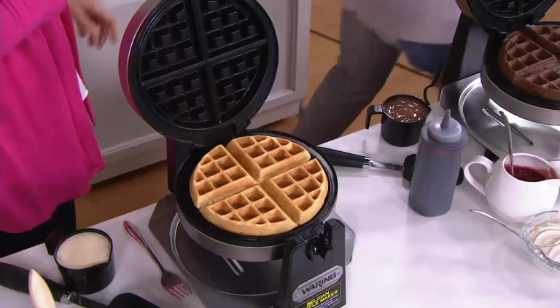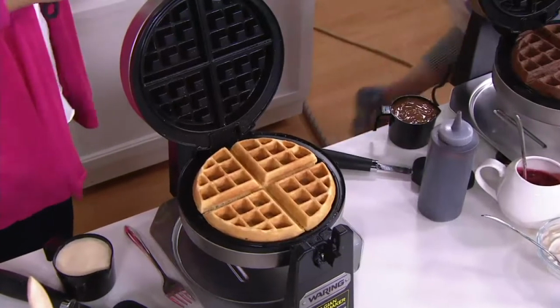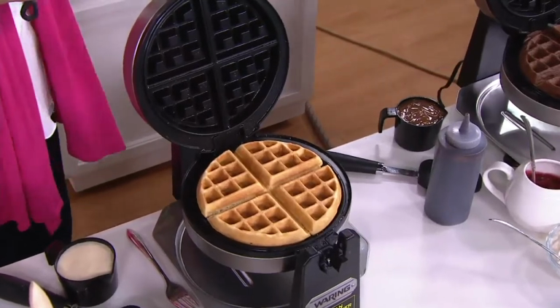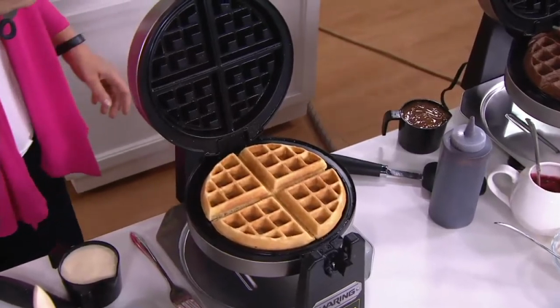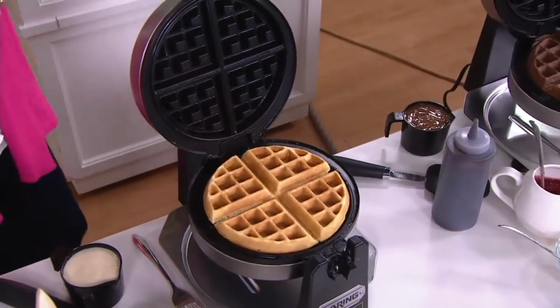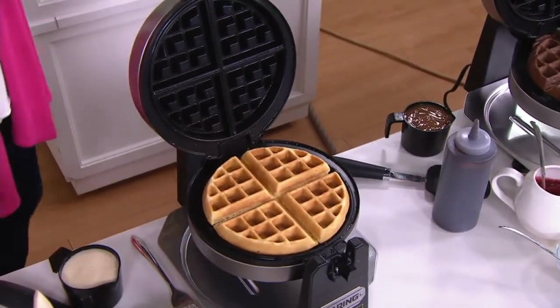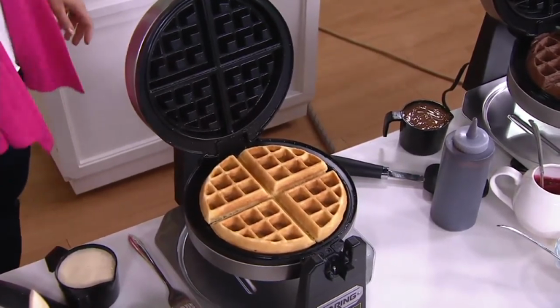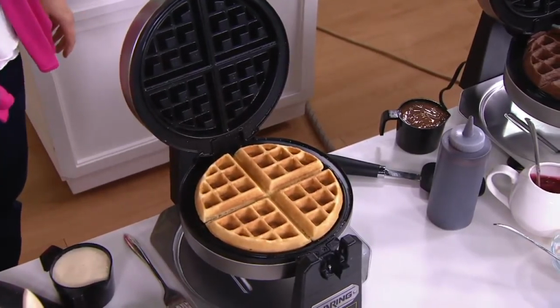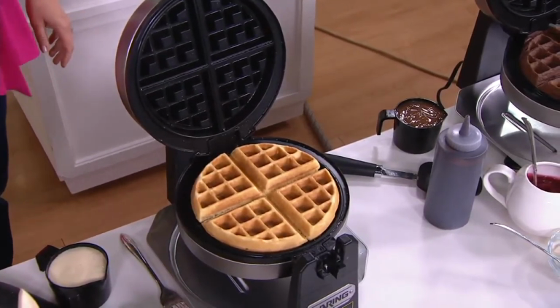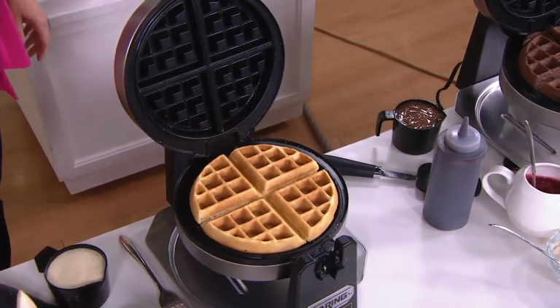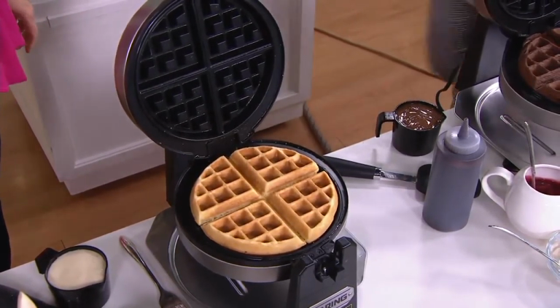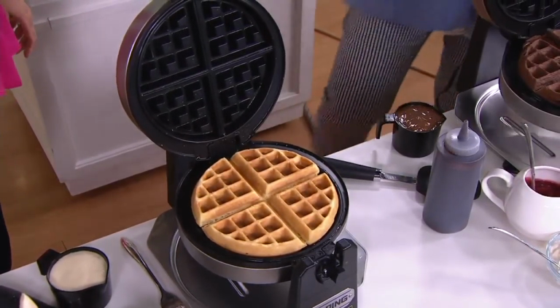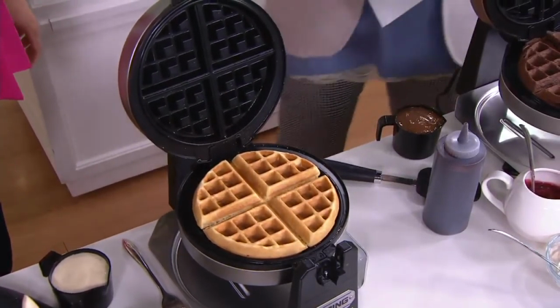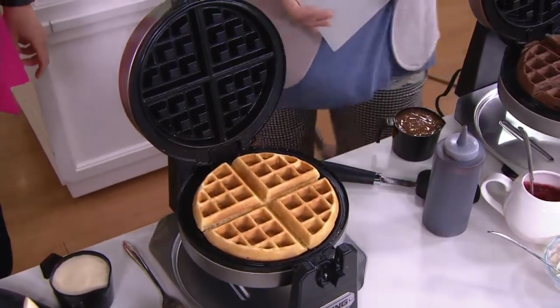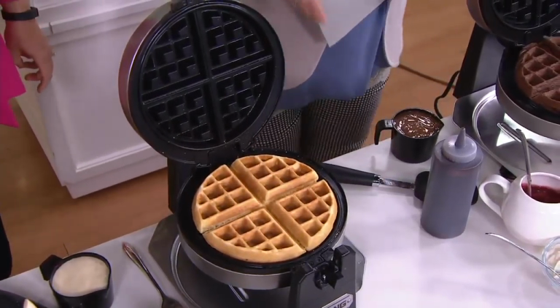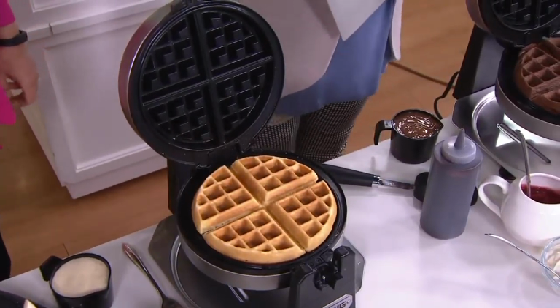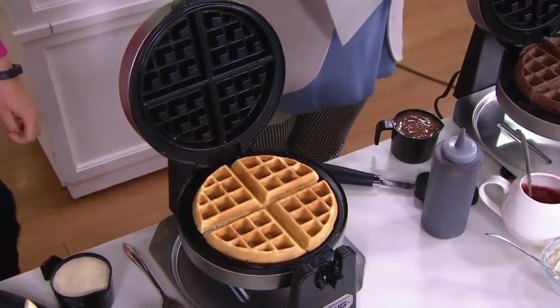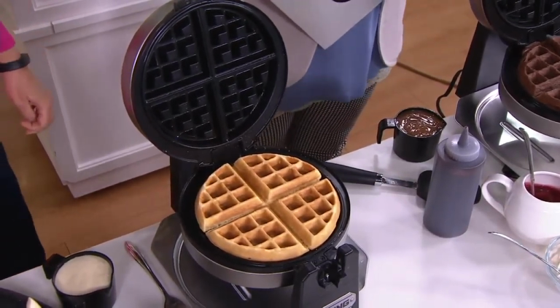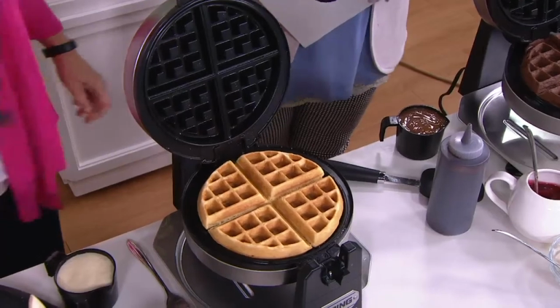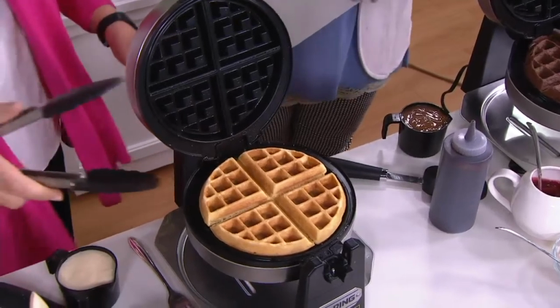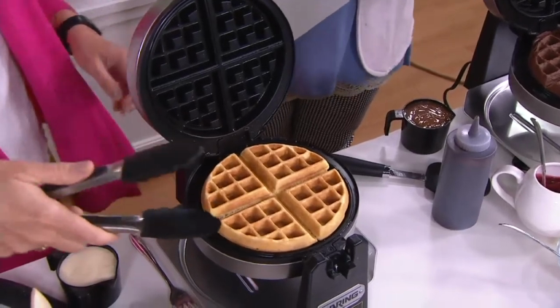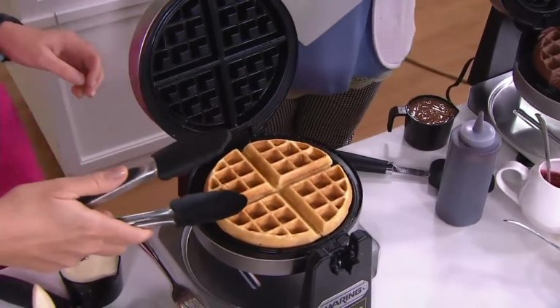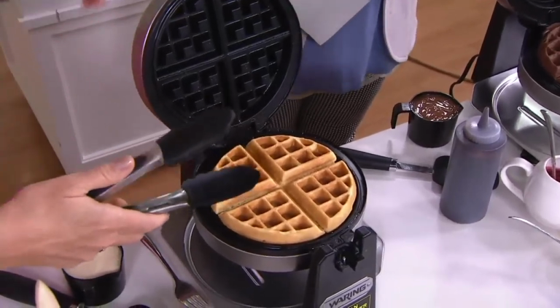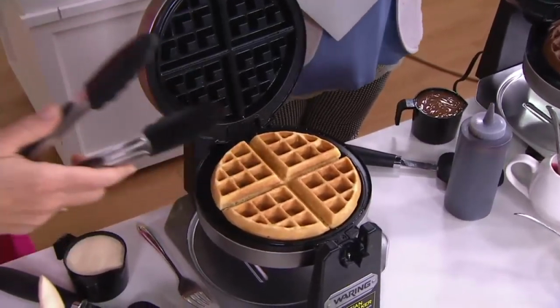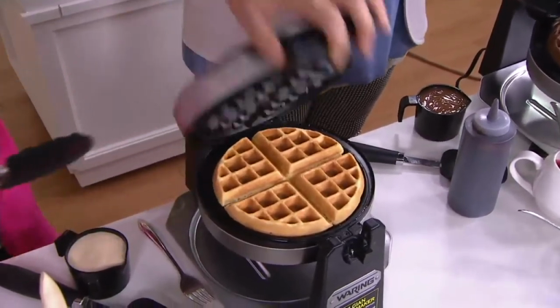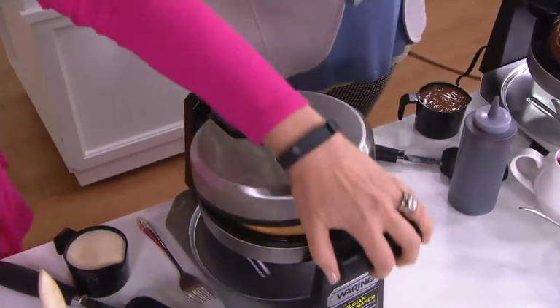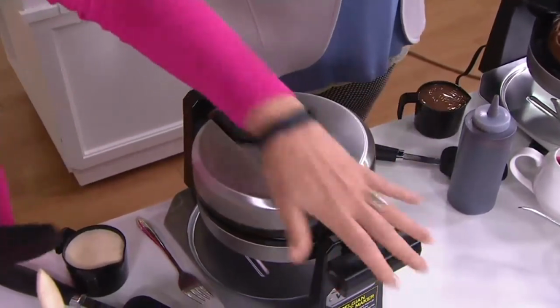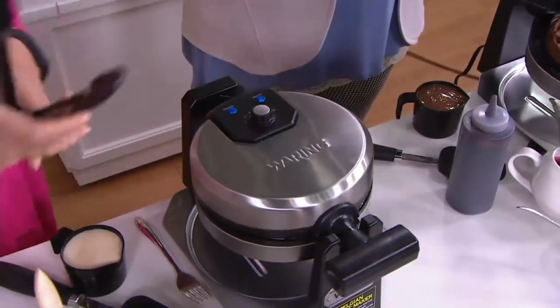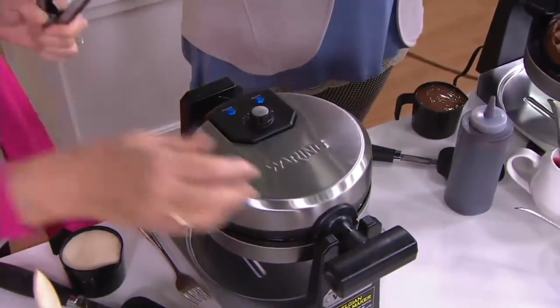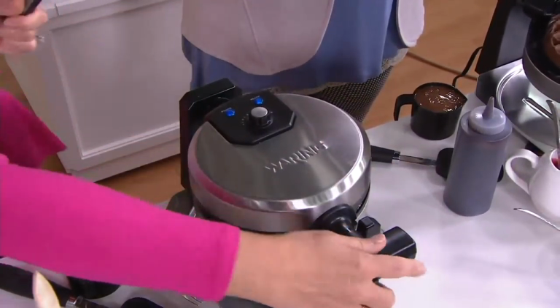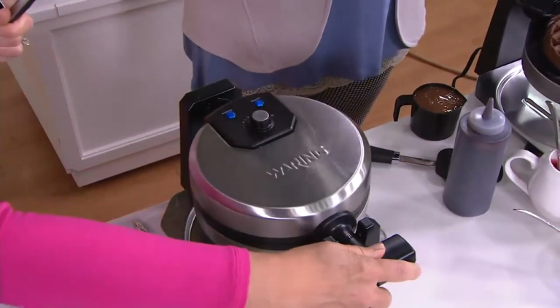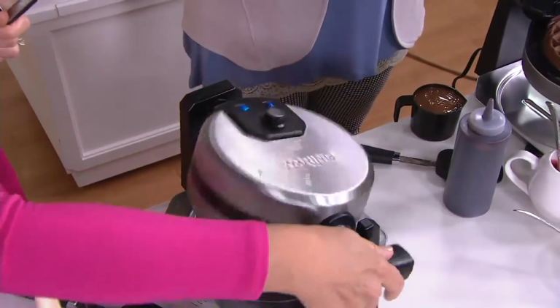Is it hiding under a waffle maker somewhere? Where is it? That's okay, somebody will bring it. Okay, we're going to wing it. All right, so we're going to talk about Waring. We love the name. They've been in the... maybe it's in my hand. It is in my hand.